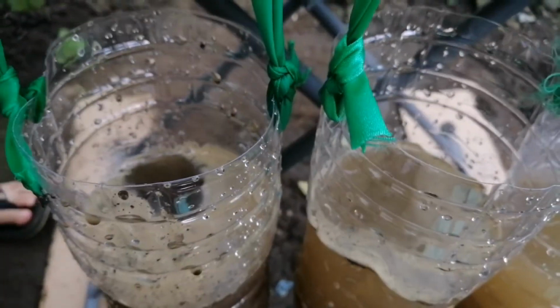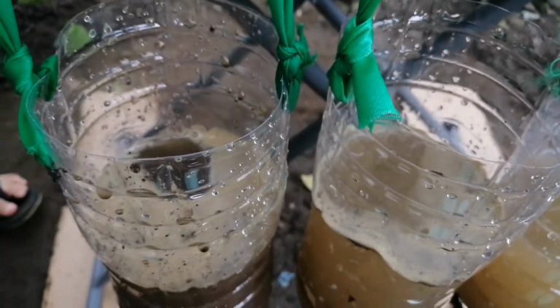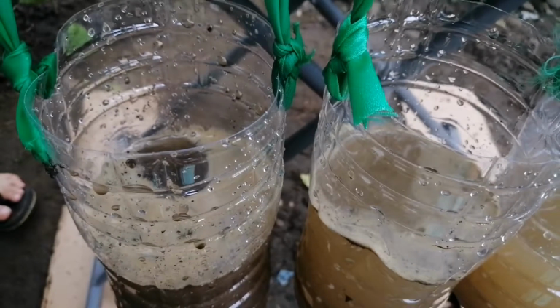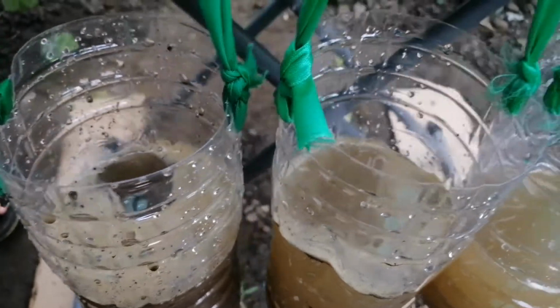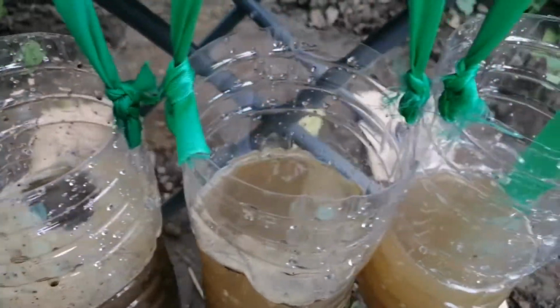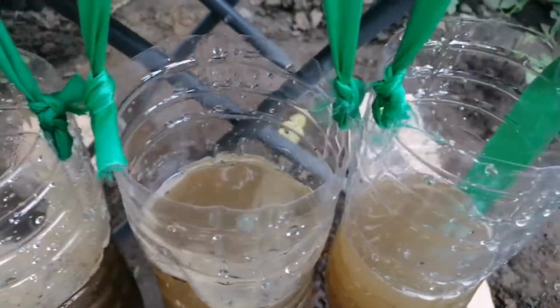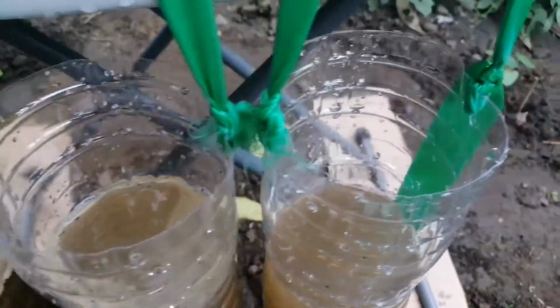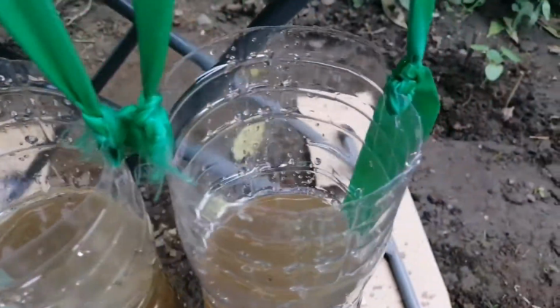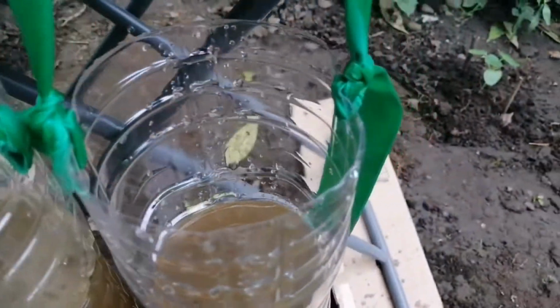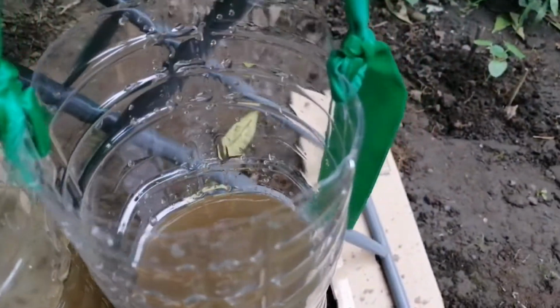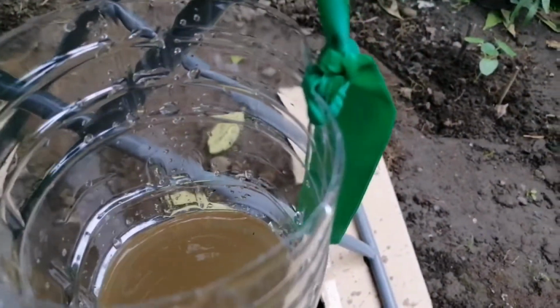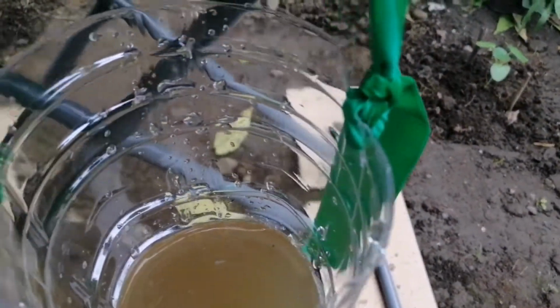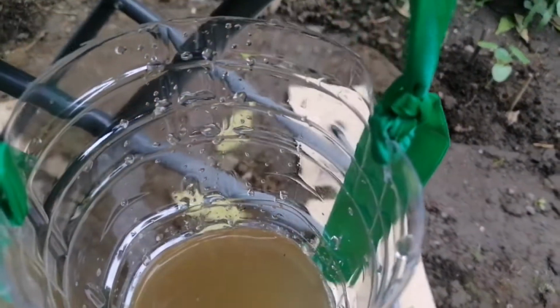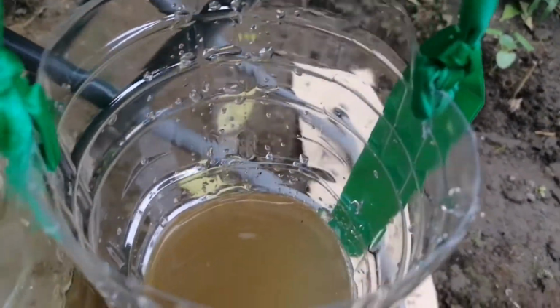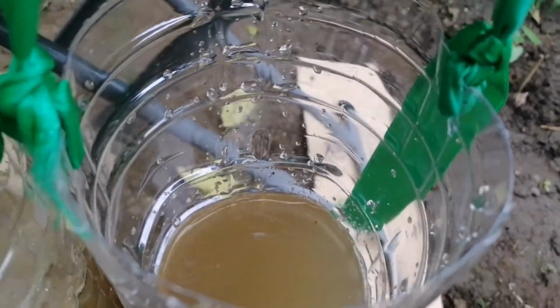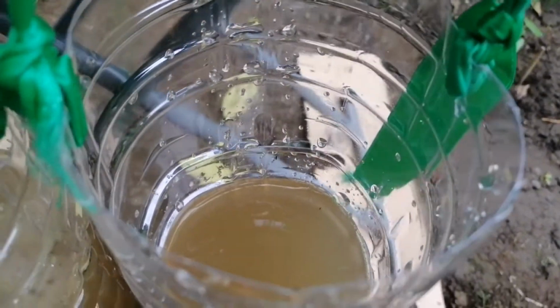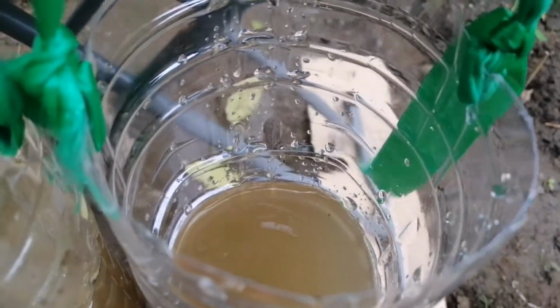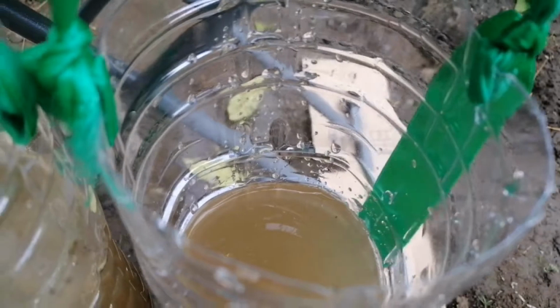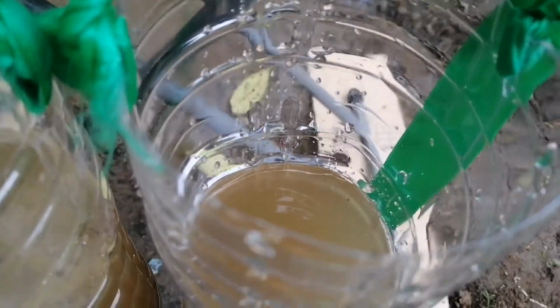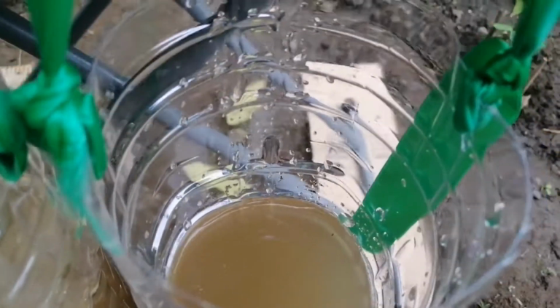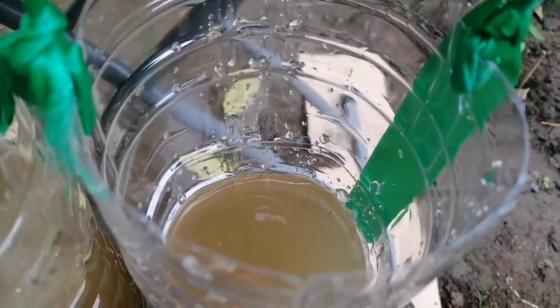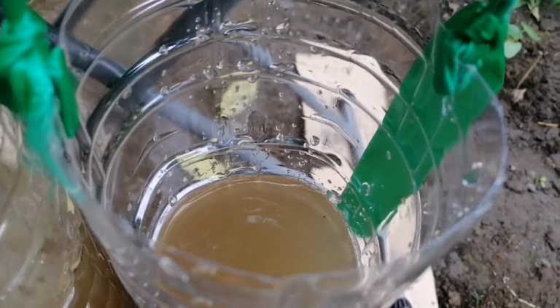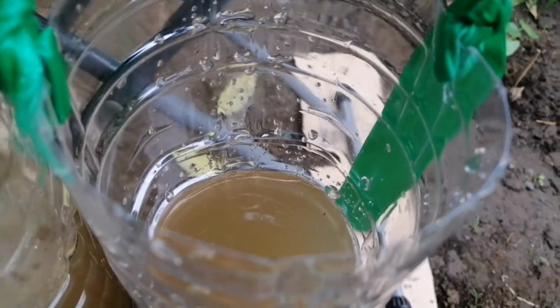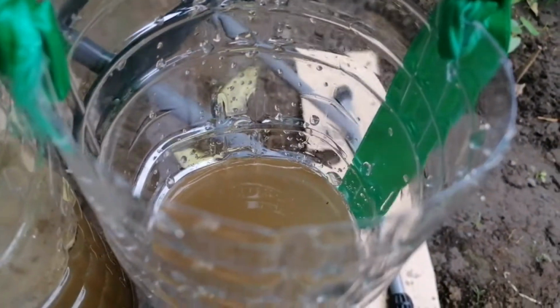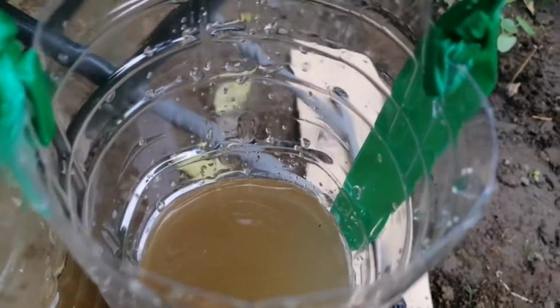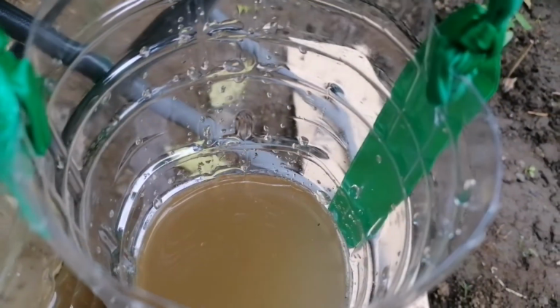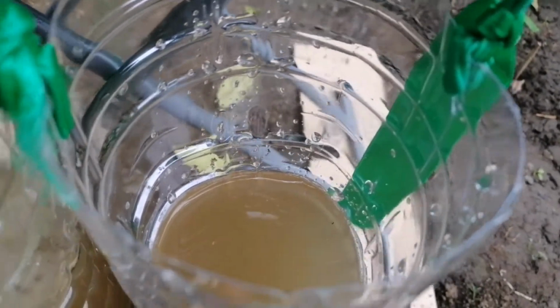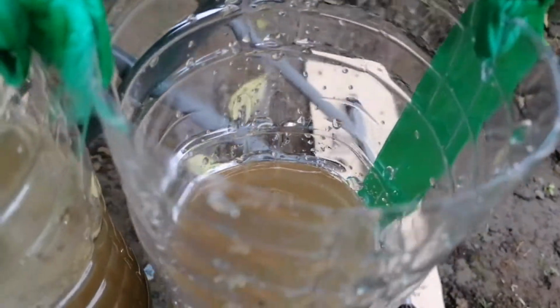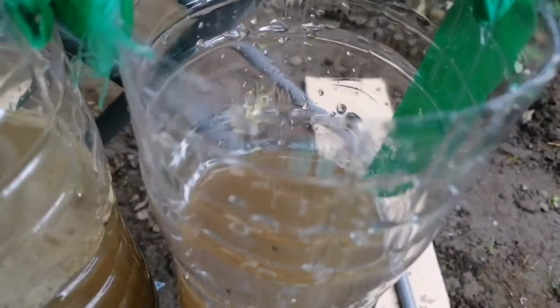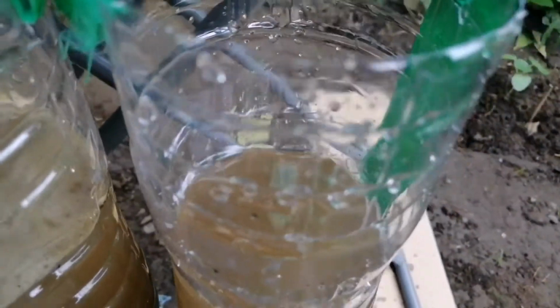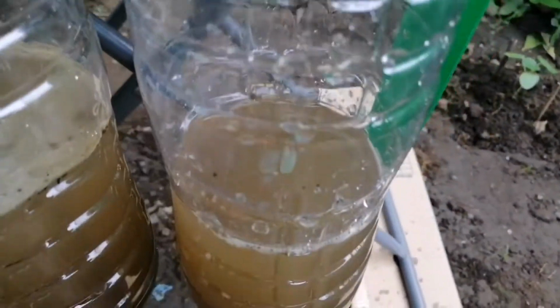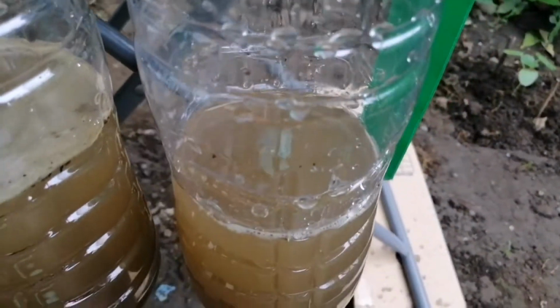For the third bottle, you can see that only a little soil eroded. It's because the roots of the plants hold the soil and absorb the water. You can see the color of the water here is quite clear.